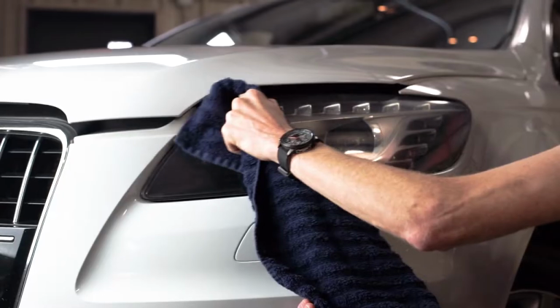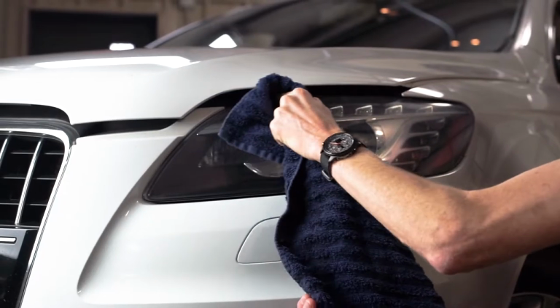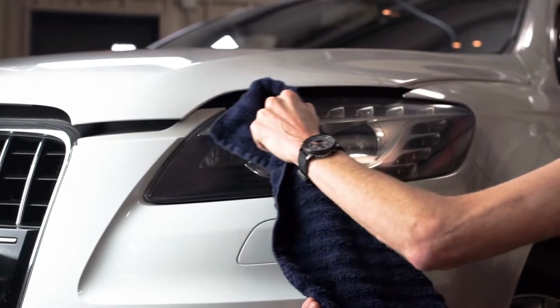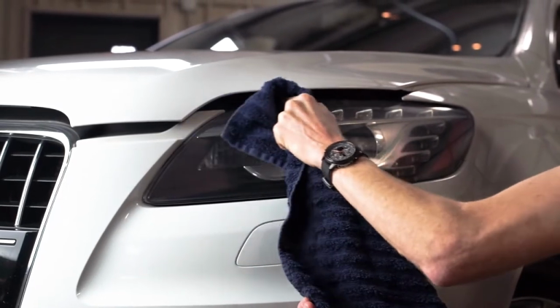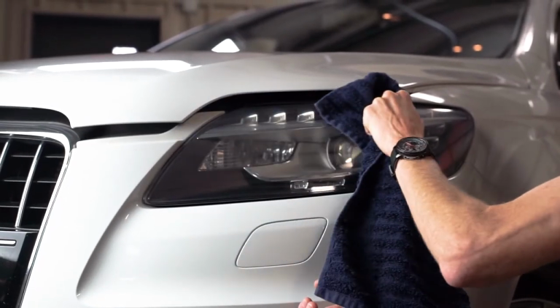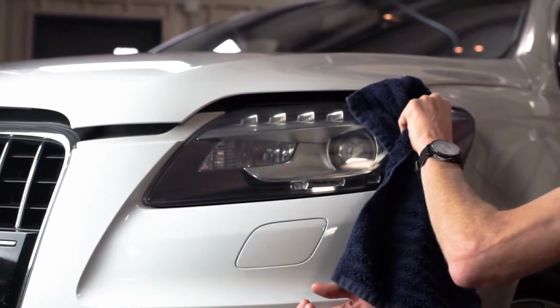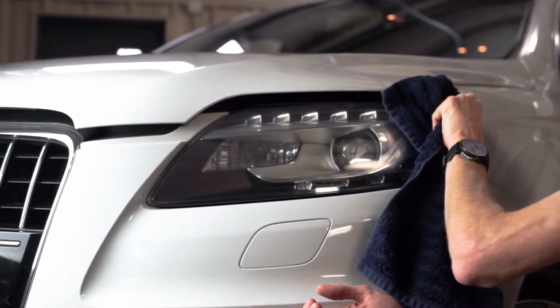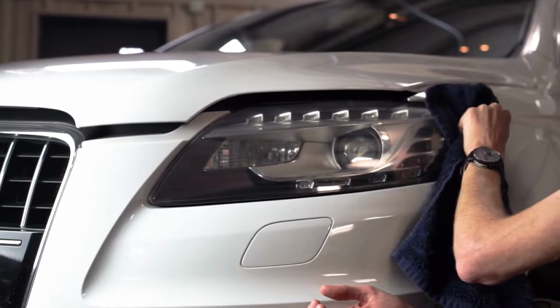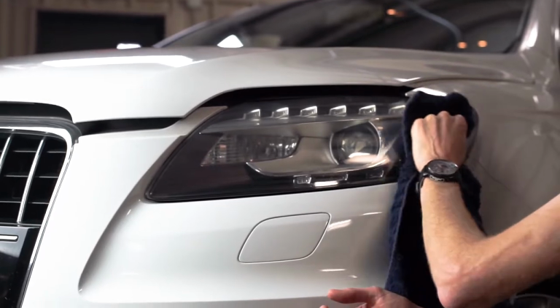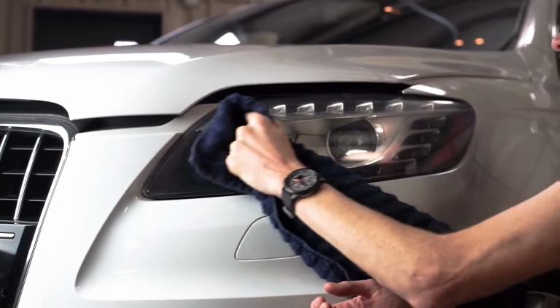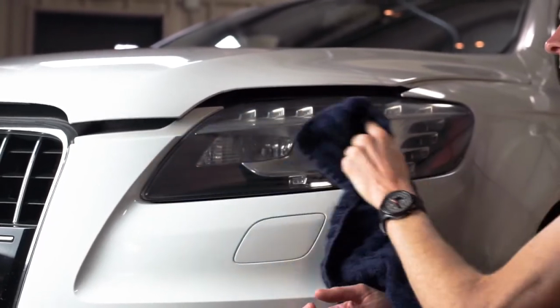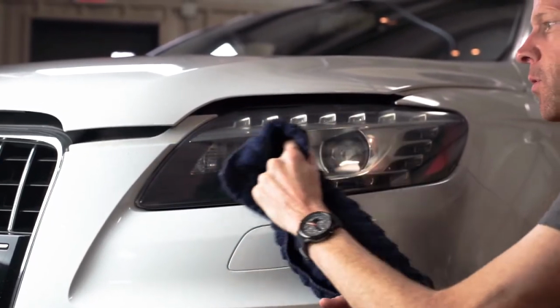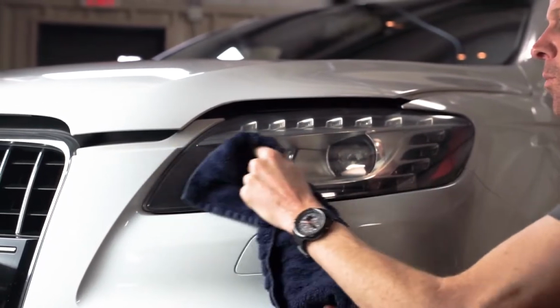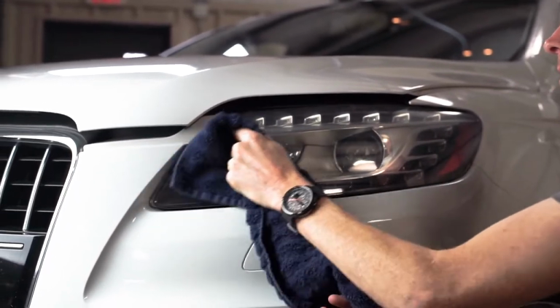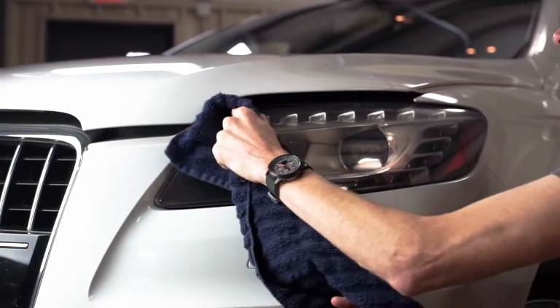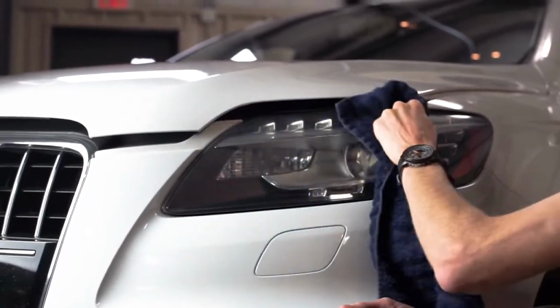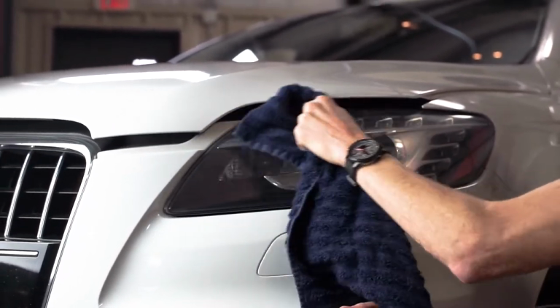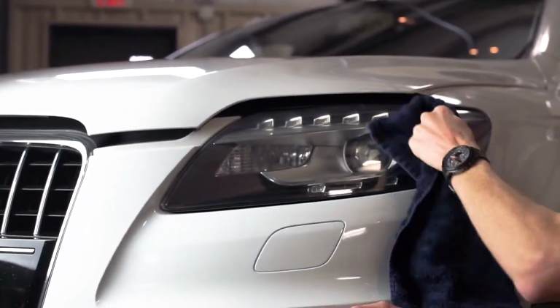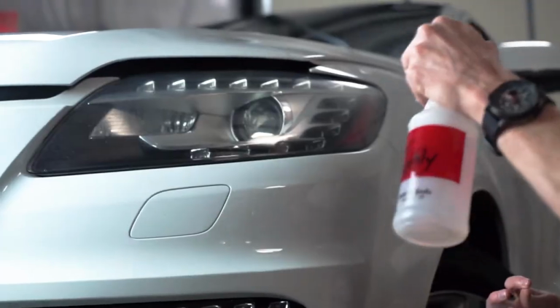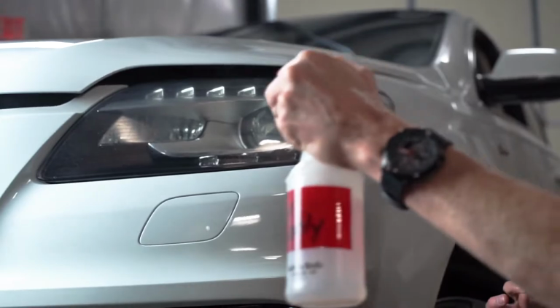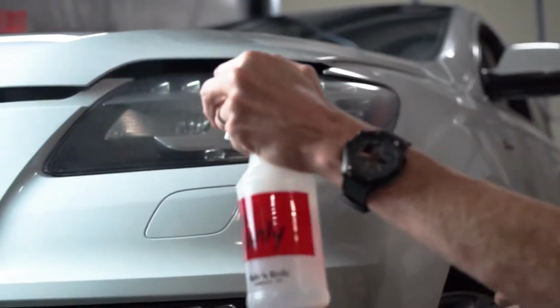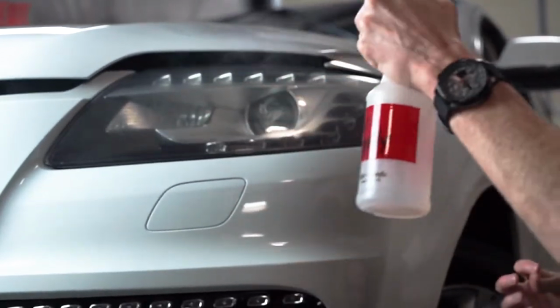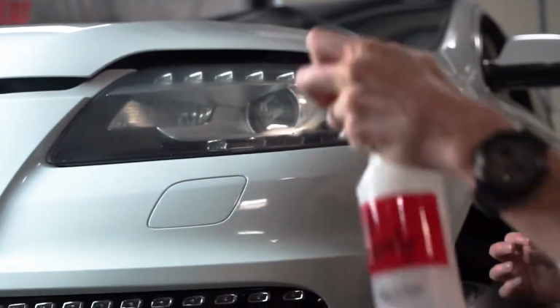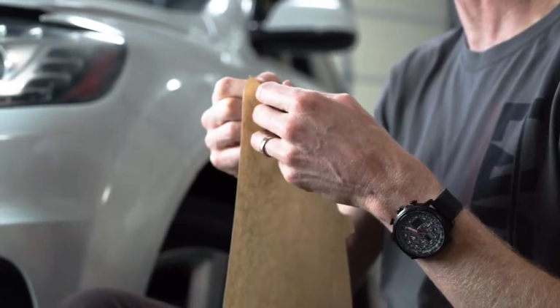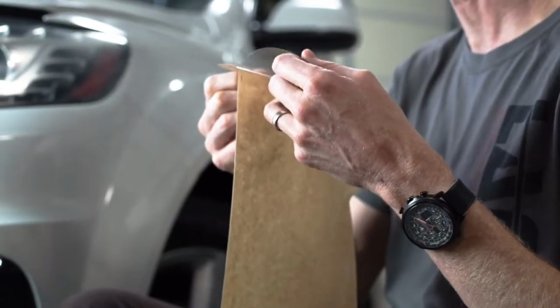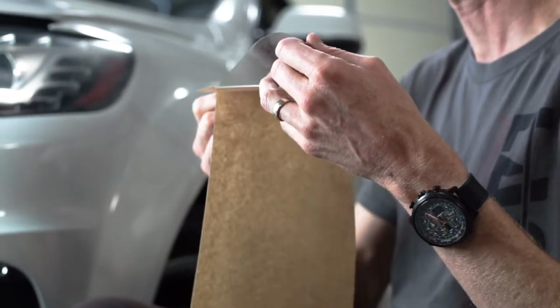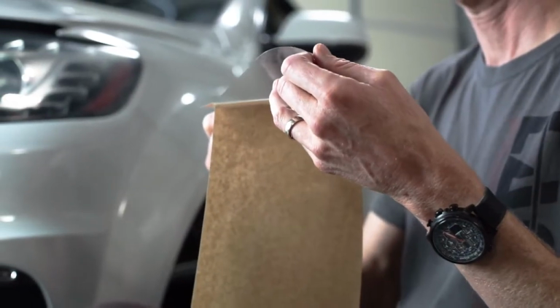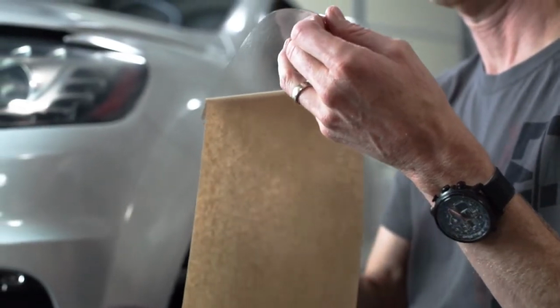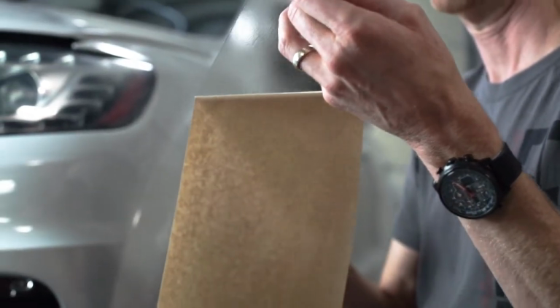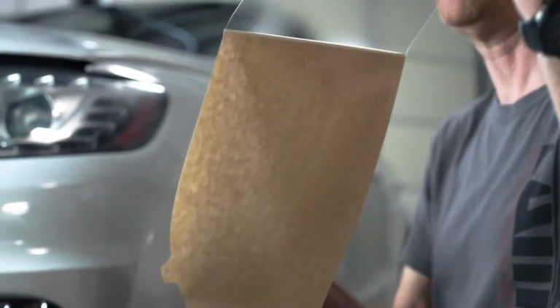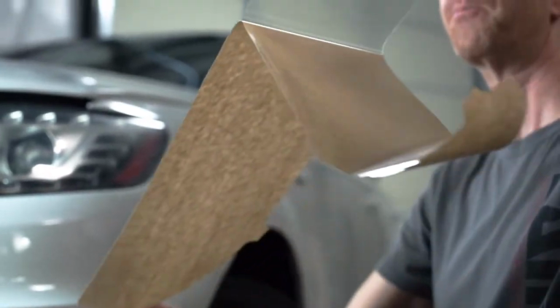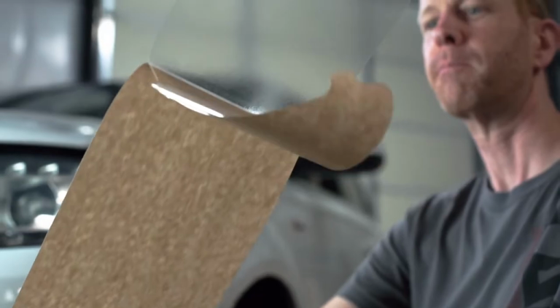Starting with the headlight, we're just going to clean the surface of the light from any dust, dirt, or lint that we don't want to get trapped underneath the adhesive as we install the Lamin-X. Then we're going to gently mist the outside of the light with our water solution and remove the Lamin-X from the liner.